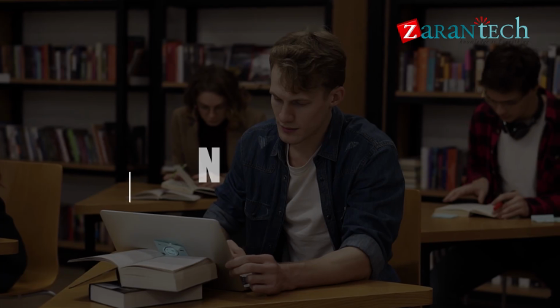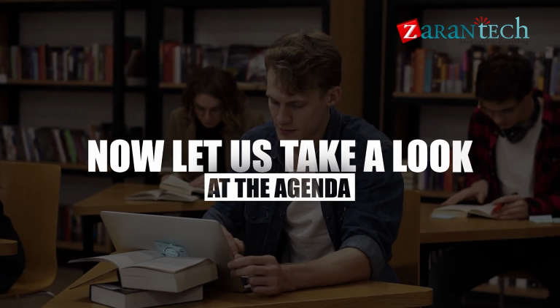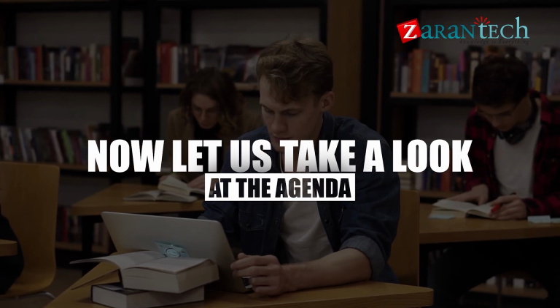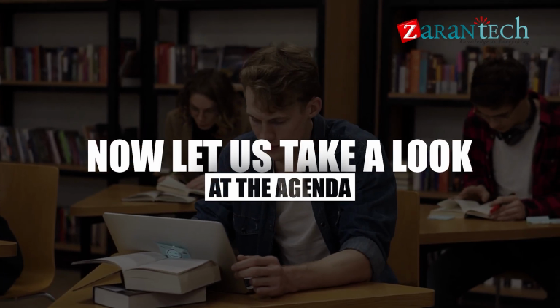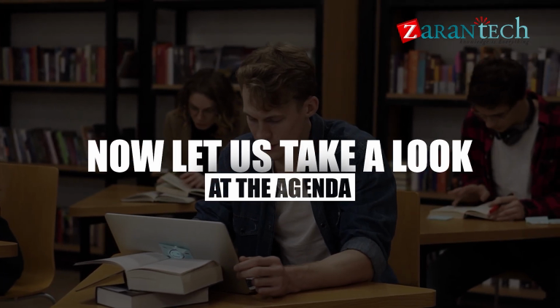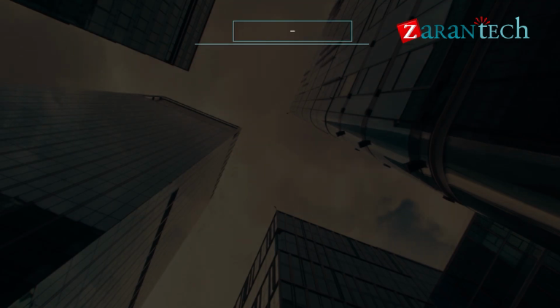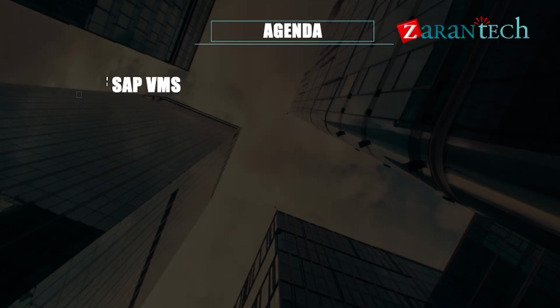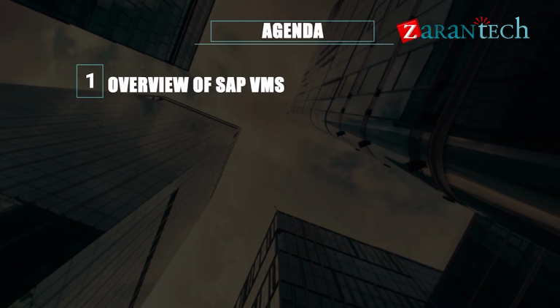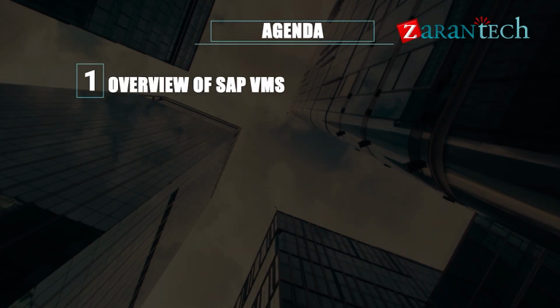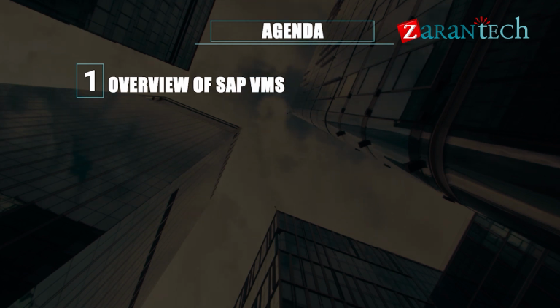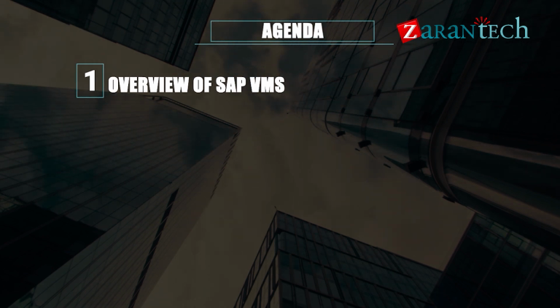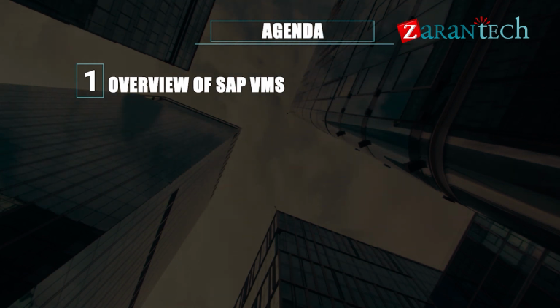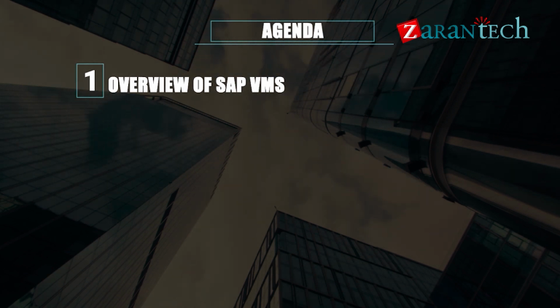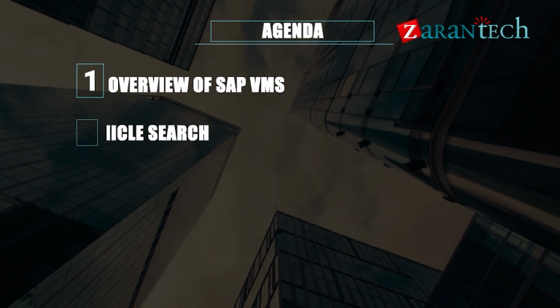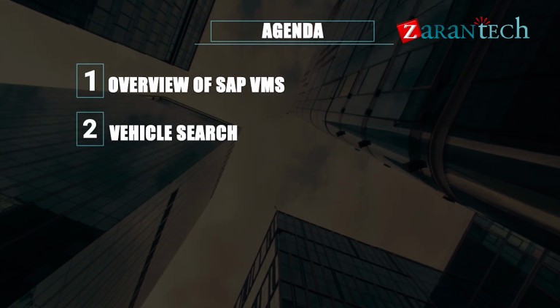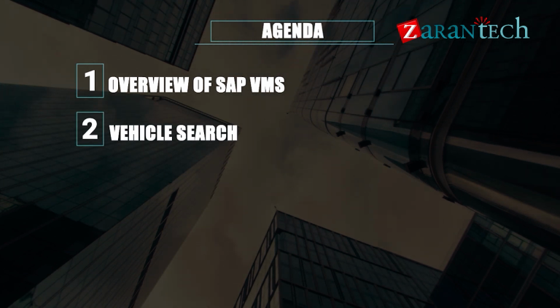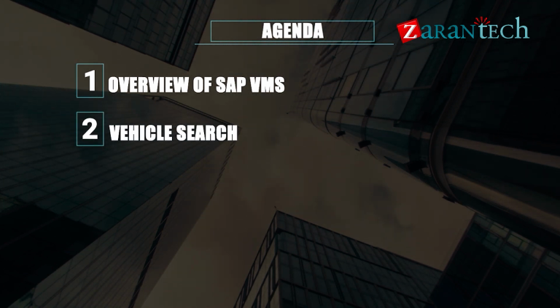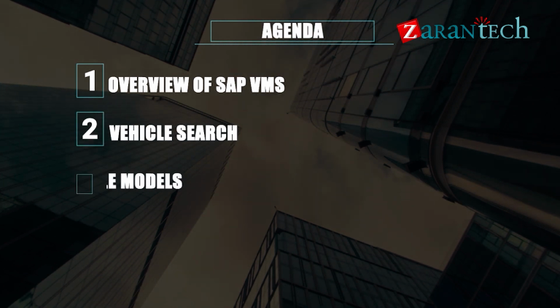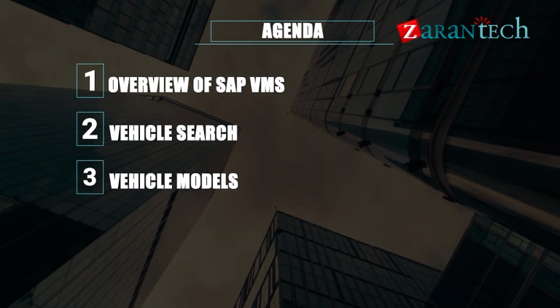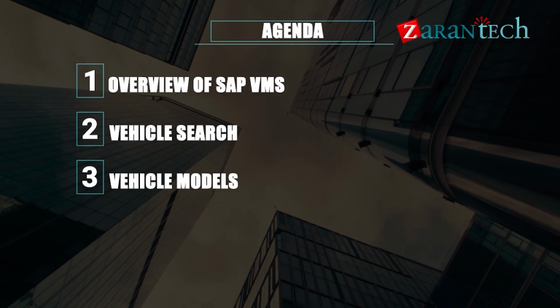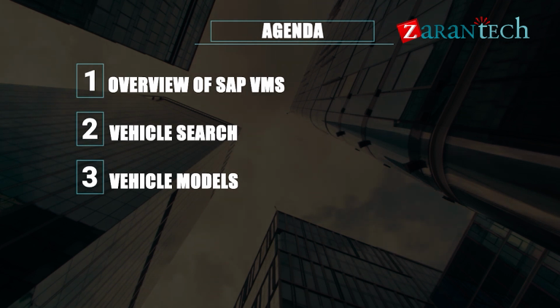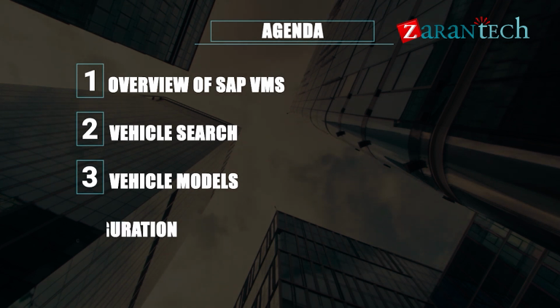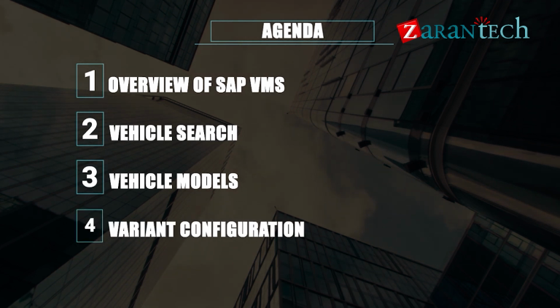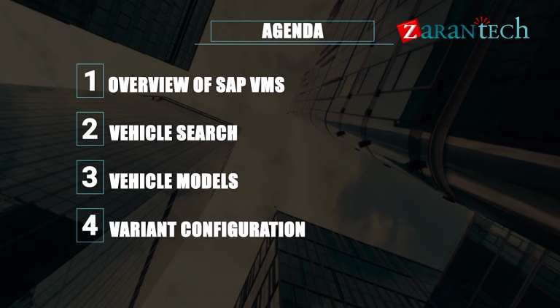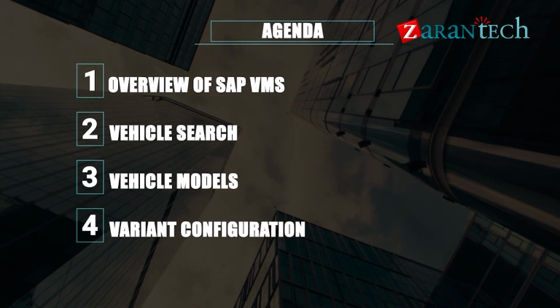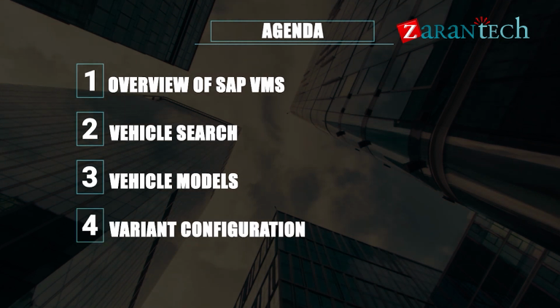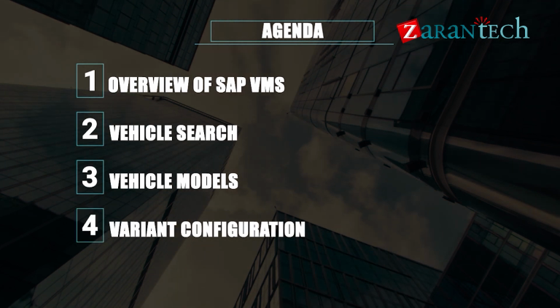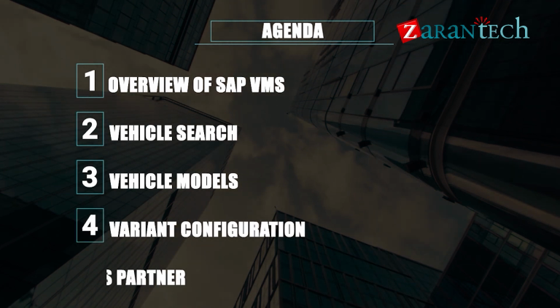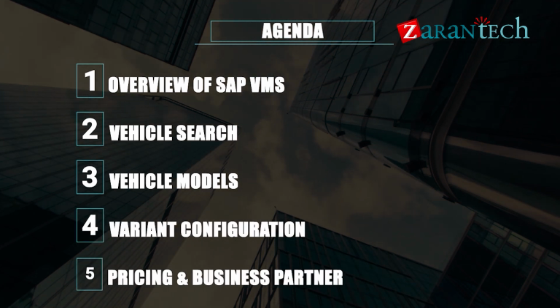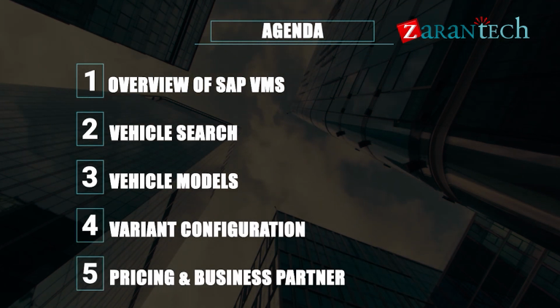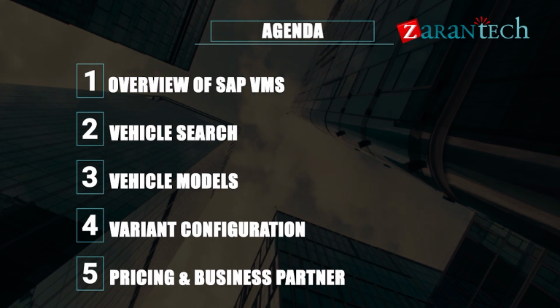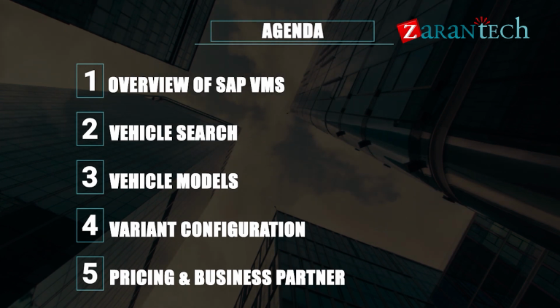Now let us take a look at the agenda. 1: Overview of SAP VMS. 2: Vehicle search. 3: Vehicle models. 4: Variant configuration. 5: Pricing and business partner.